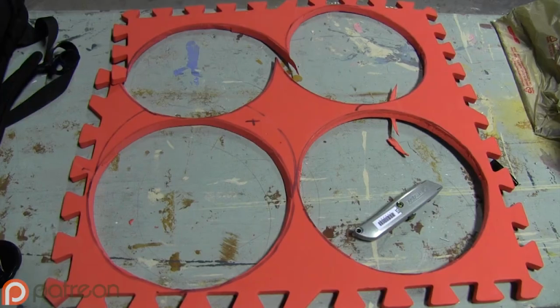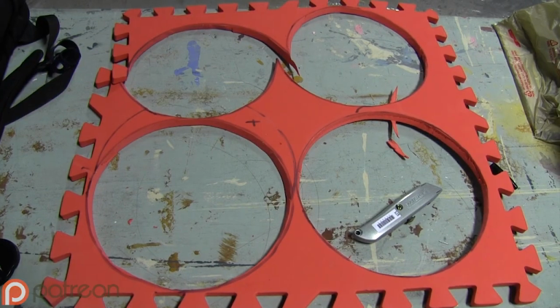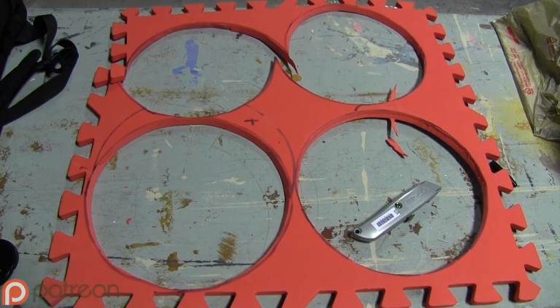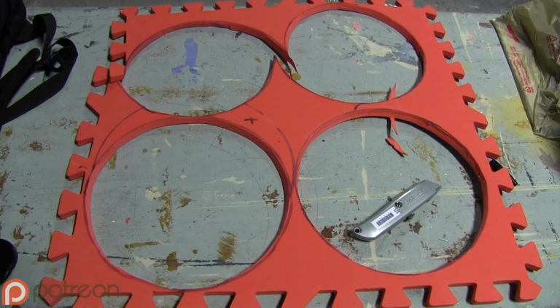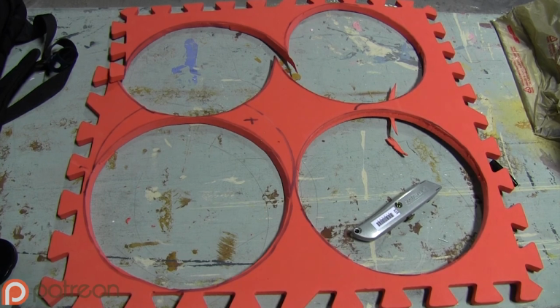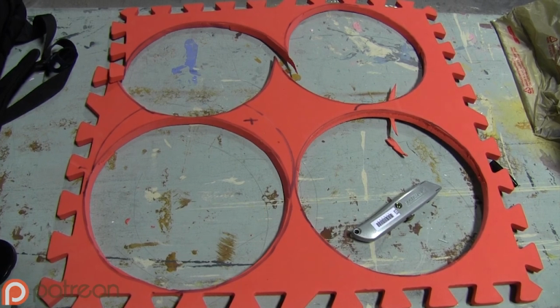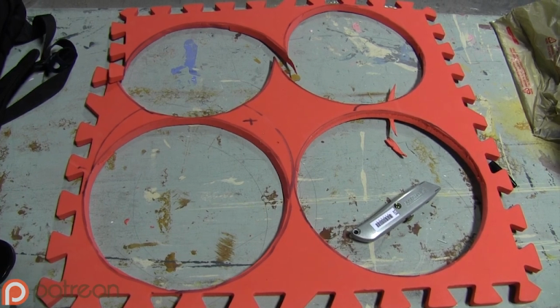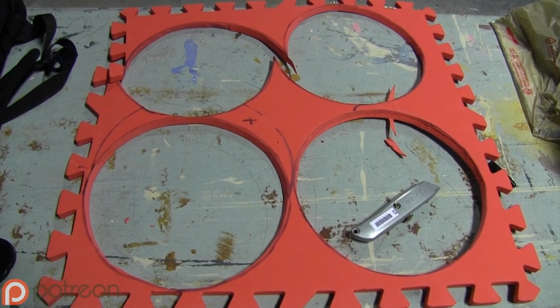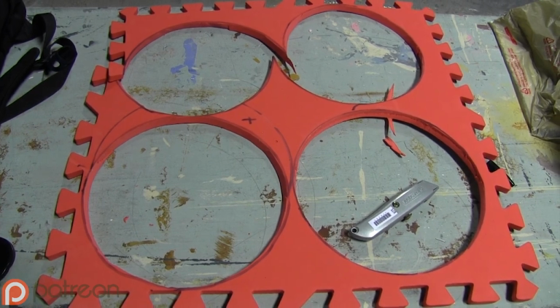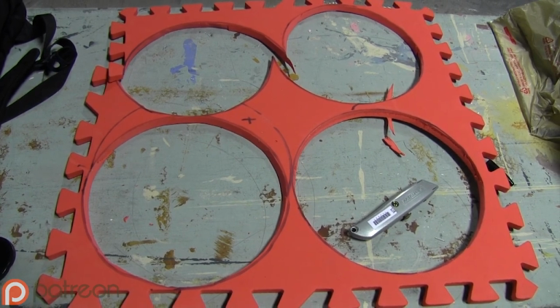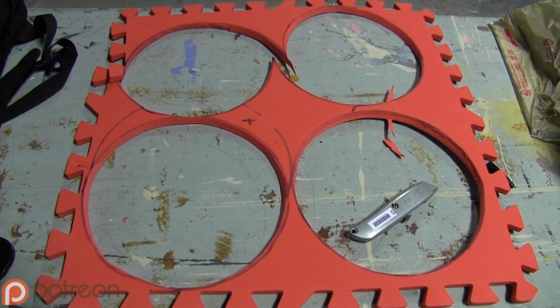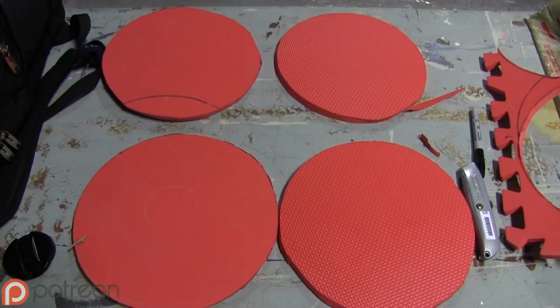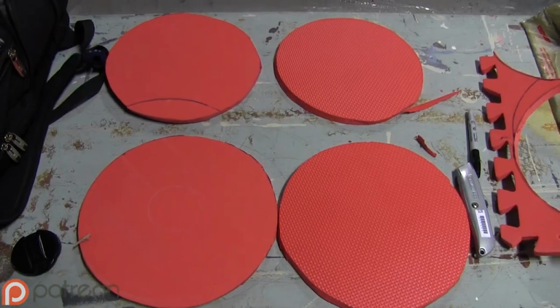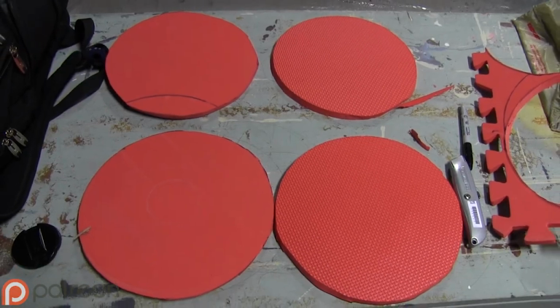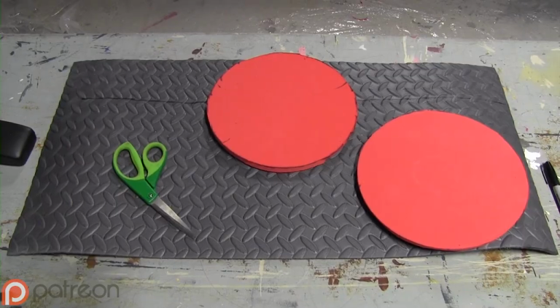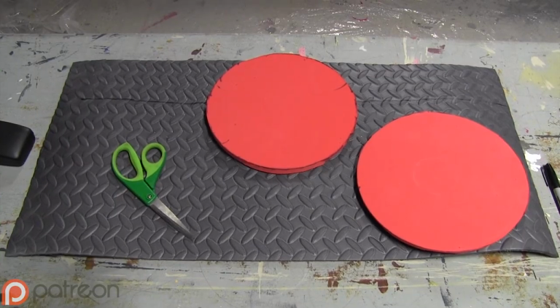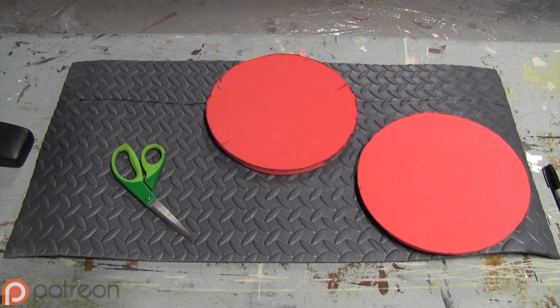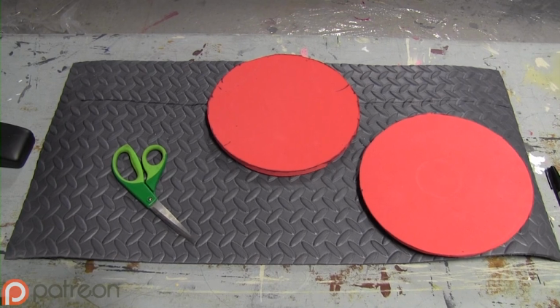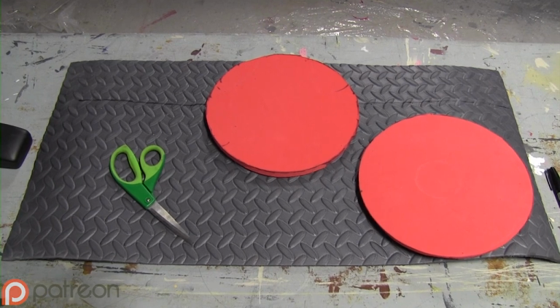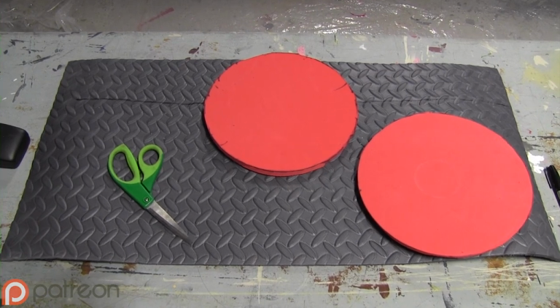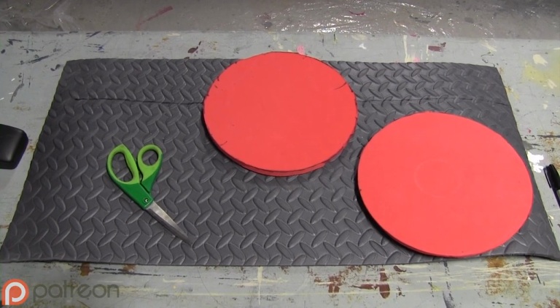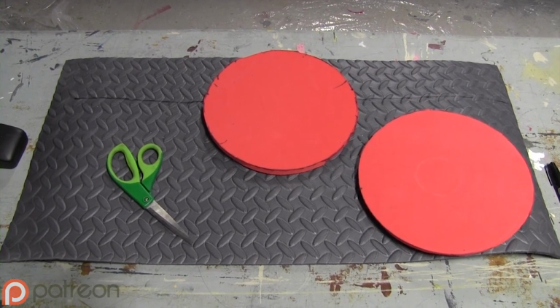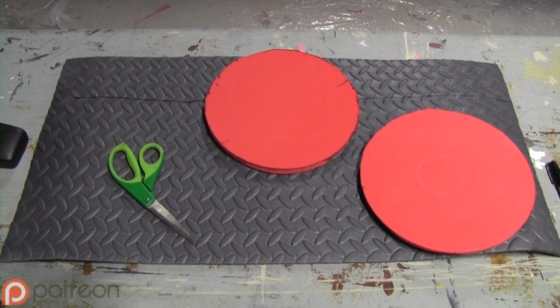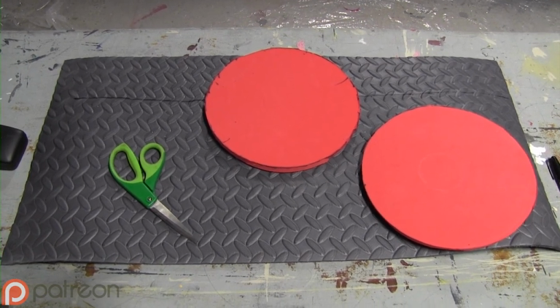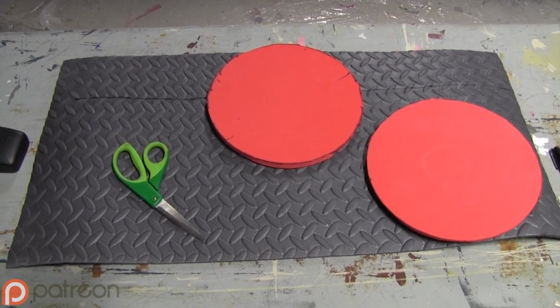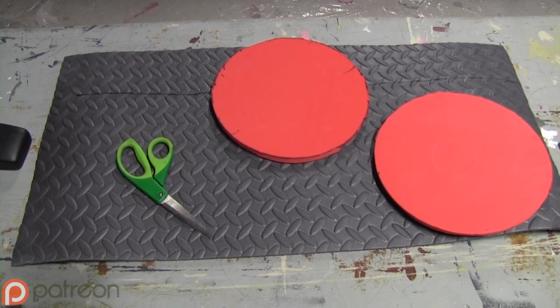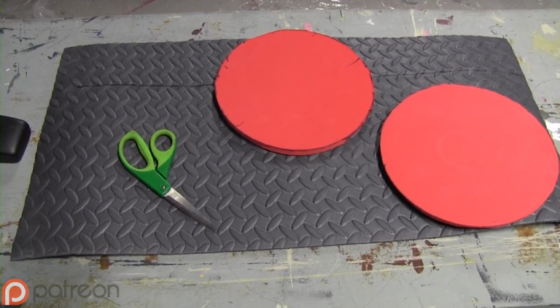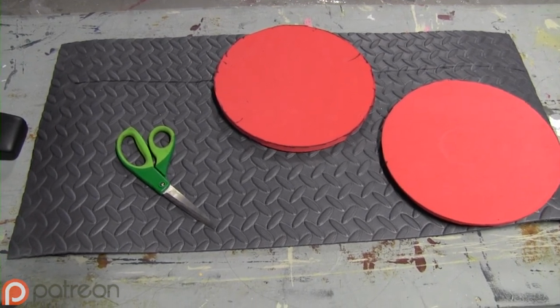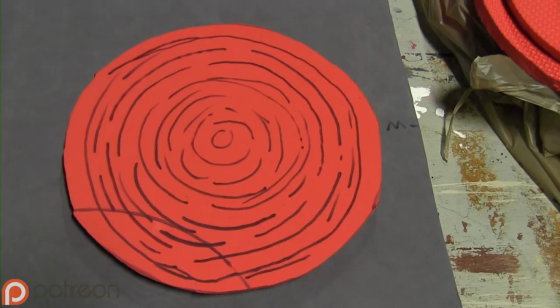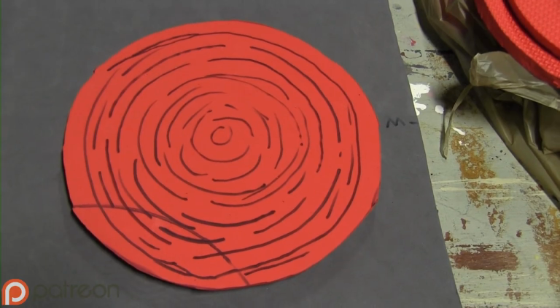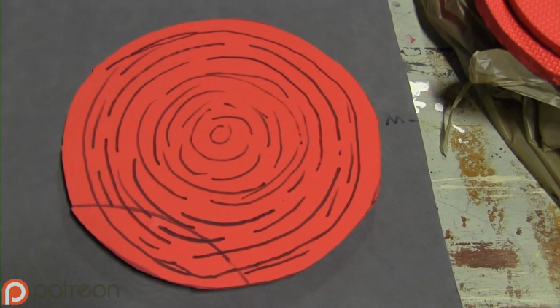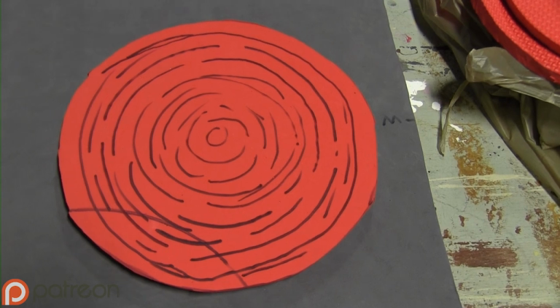Start by tracing four circles onto EVA foam using the bottom of a bucket. Cut them out. Cut a piece of thin EVA foam any length that you want, but make sure that length is the same as the circumference of the circles.